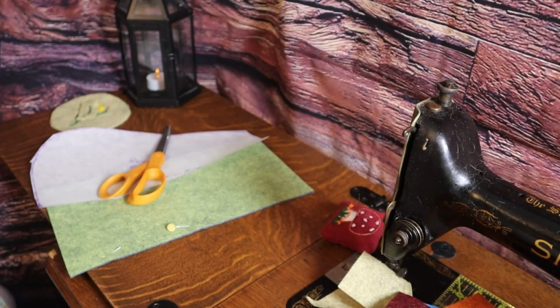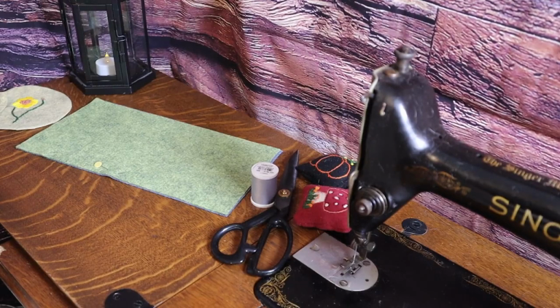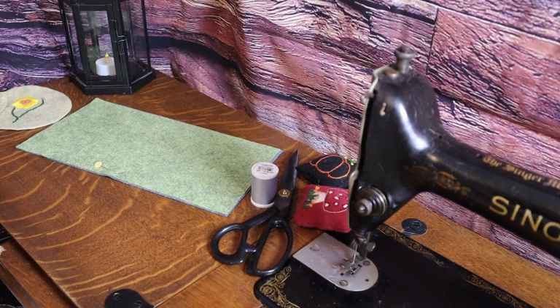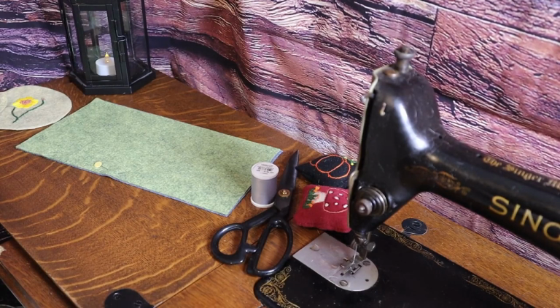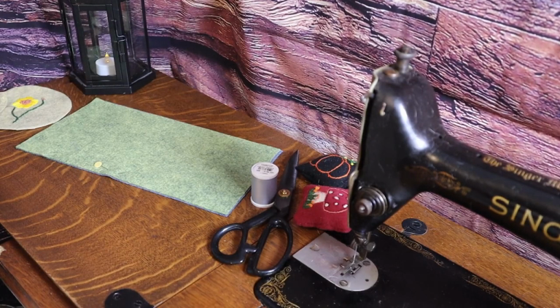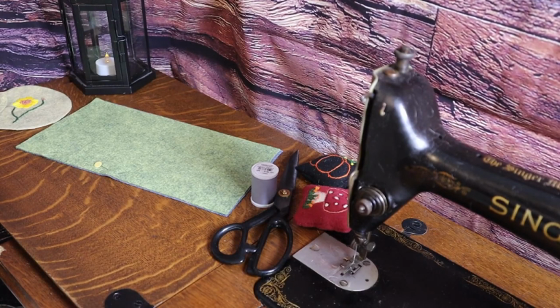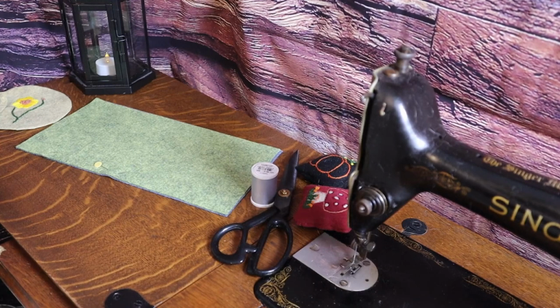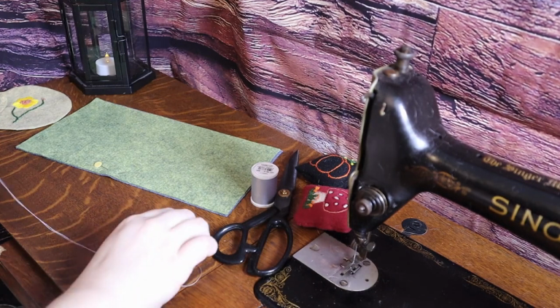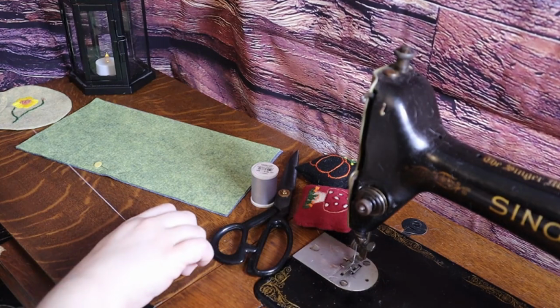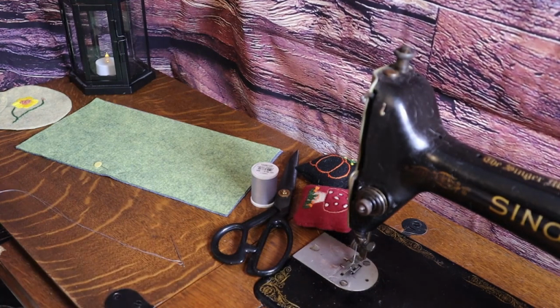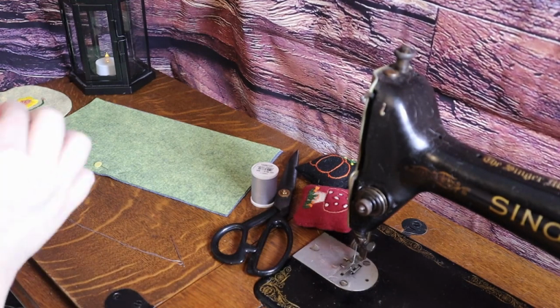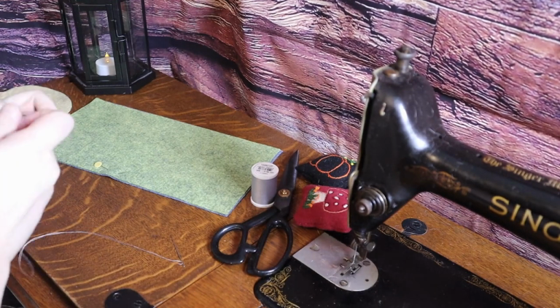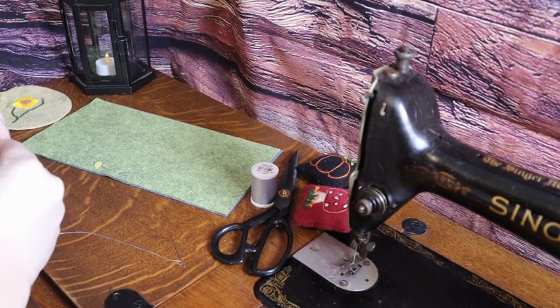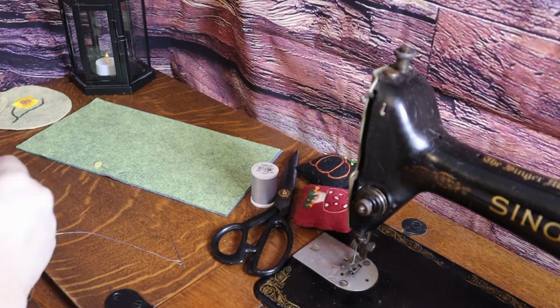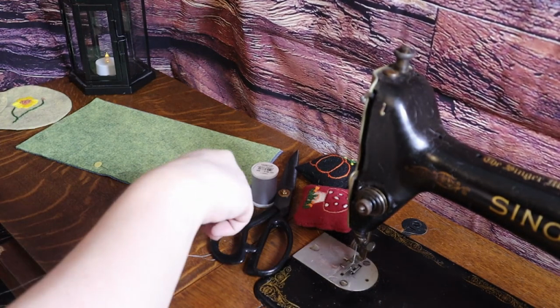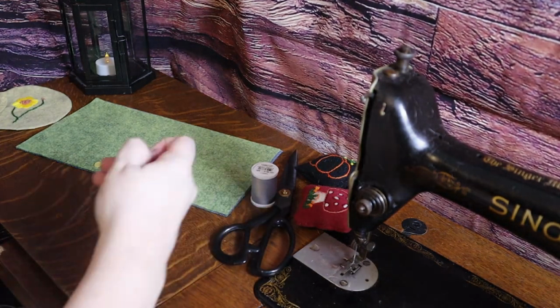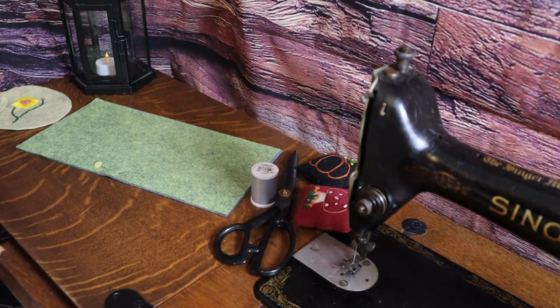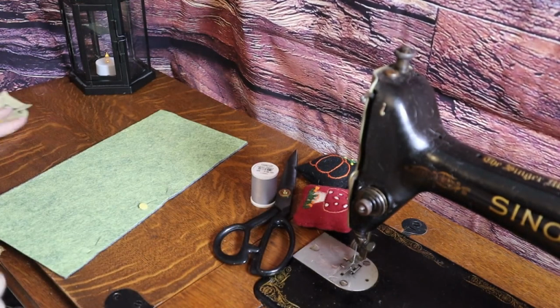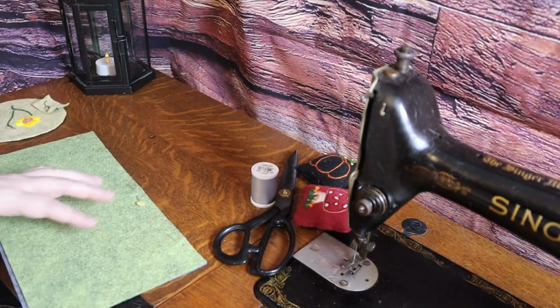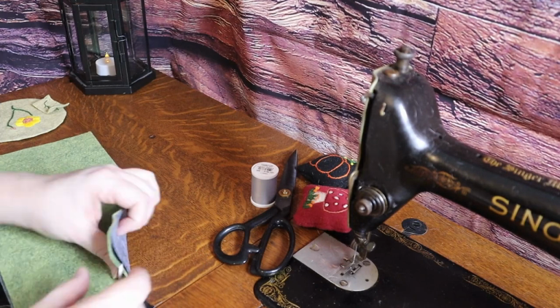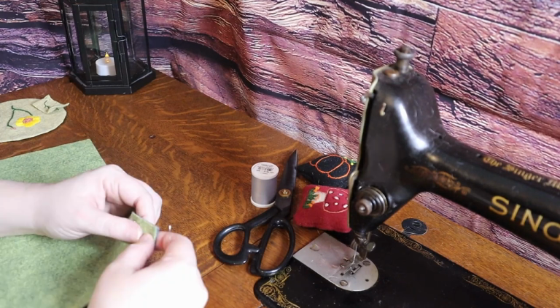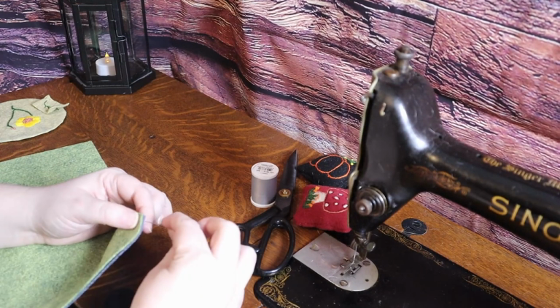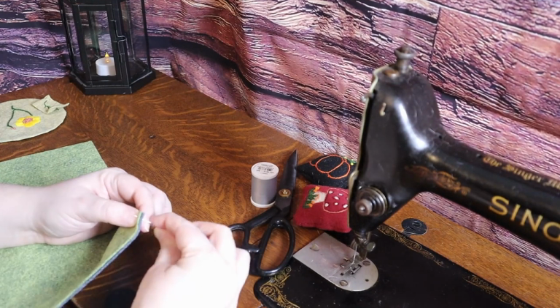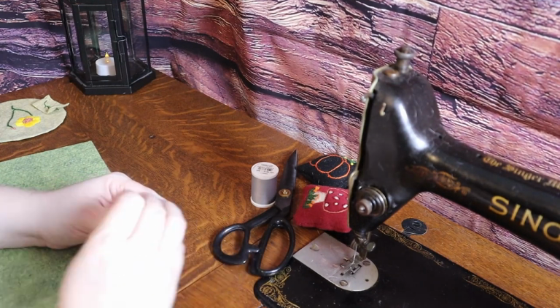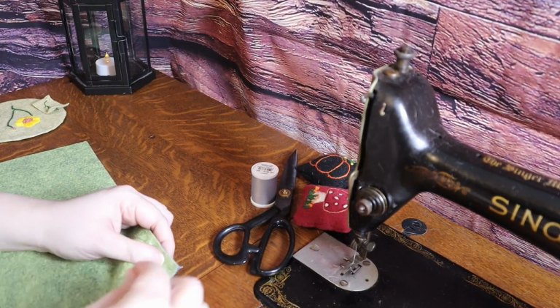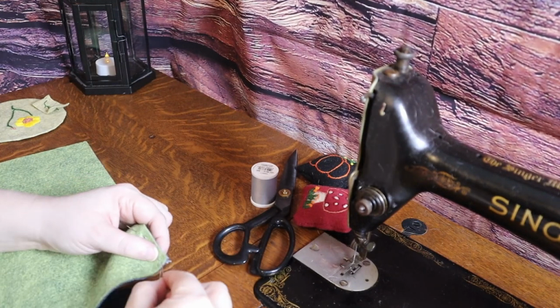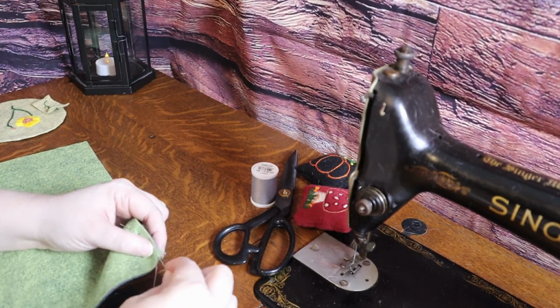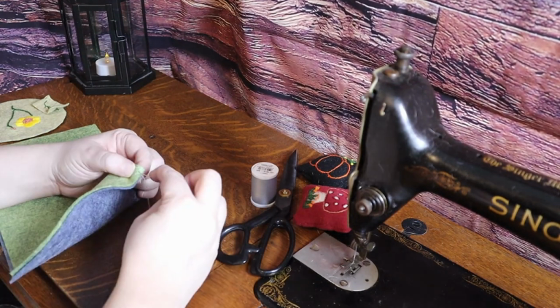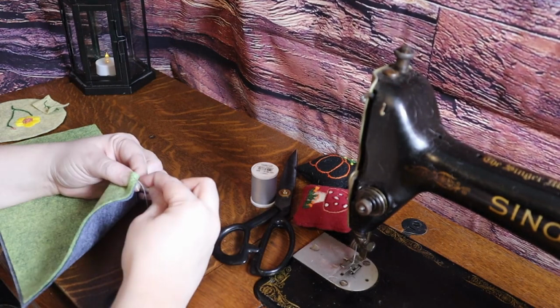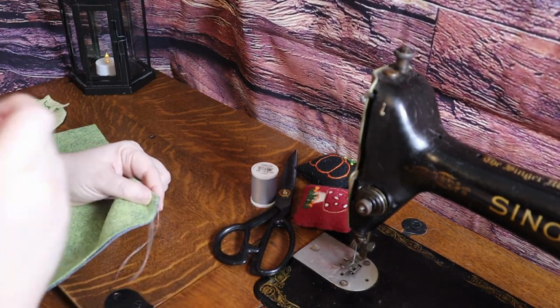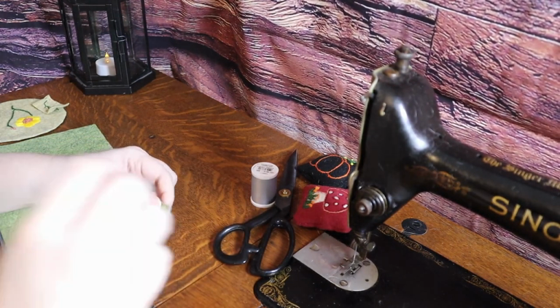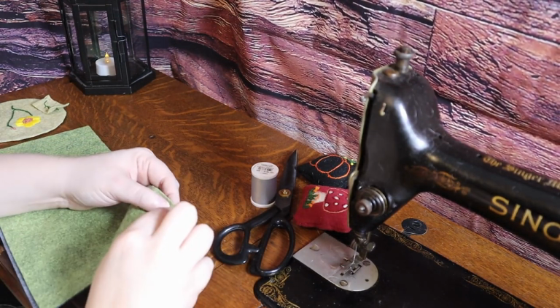I hand sewed the back seam and front seam with a back stitch. I did the majority of the construction in bed — I'd get it started in the sewing room for filming purposes and then finish back in bed.